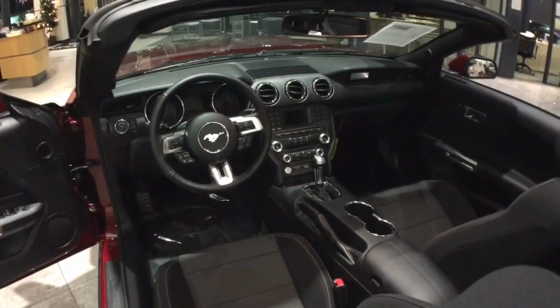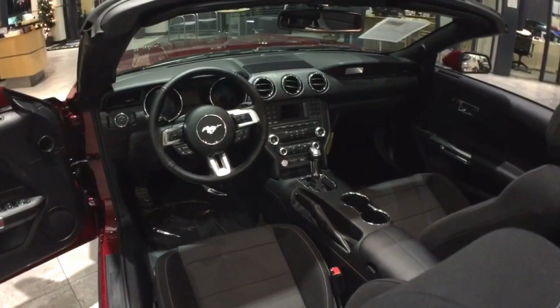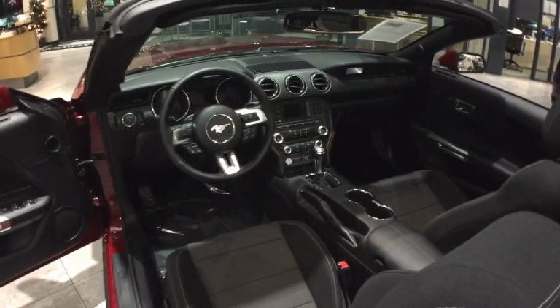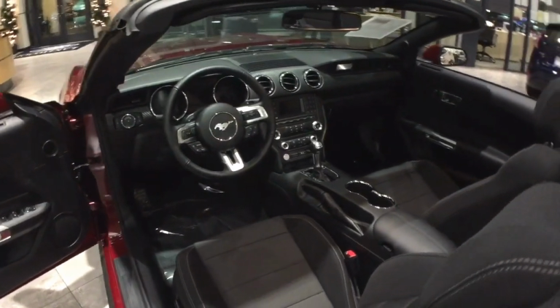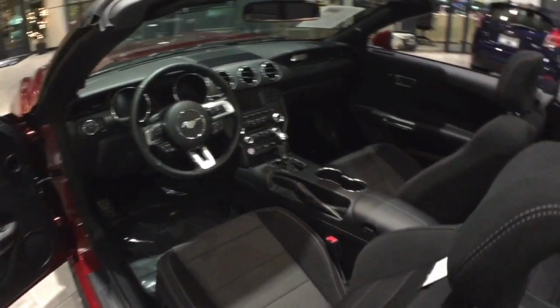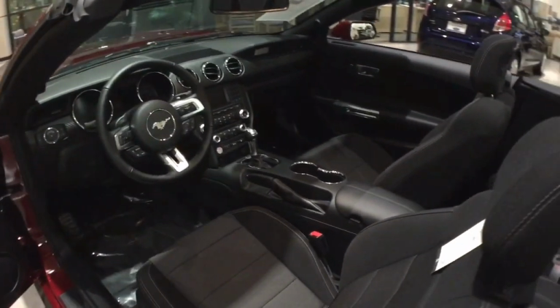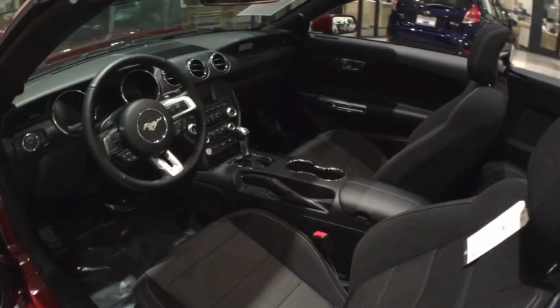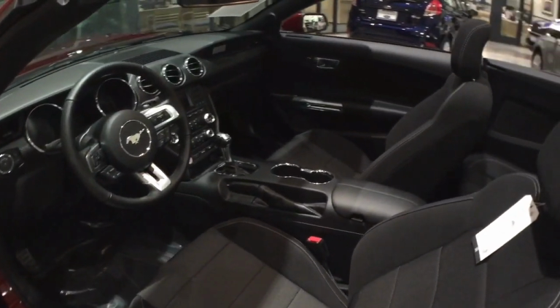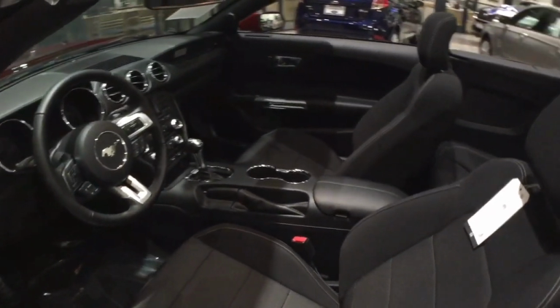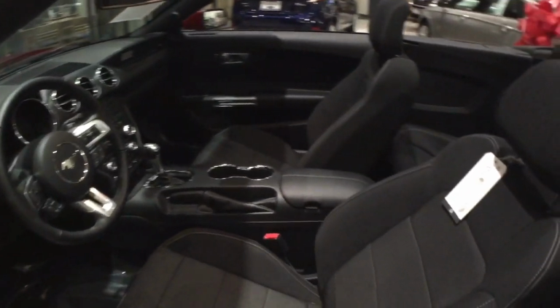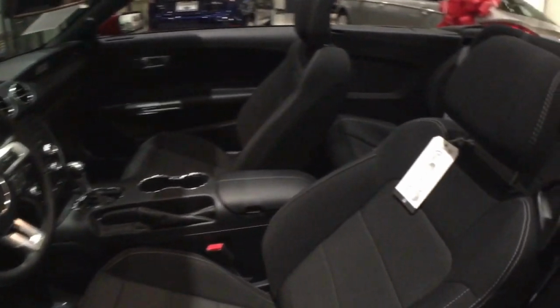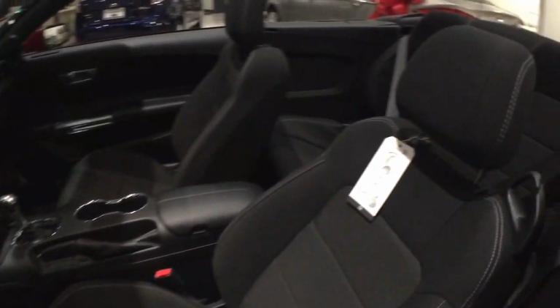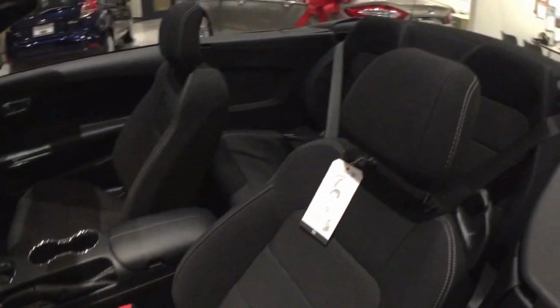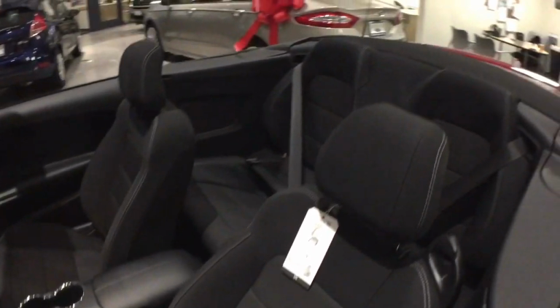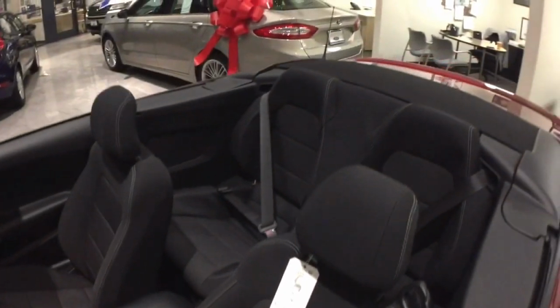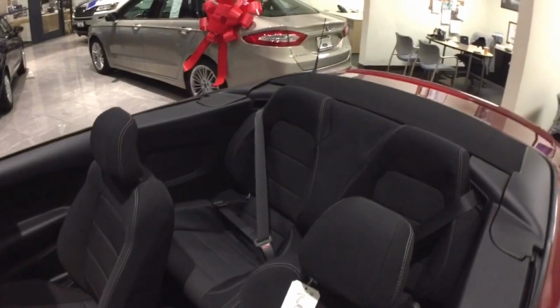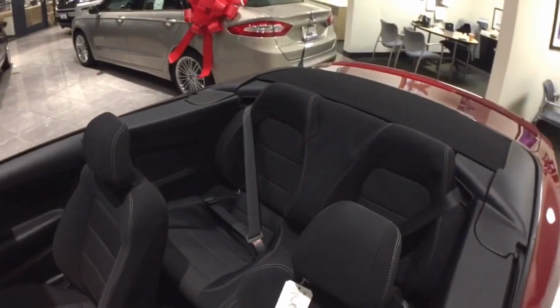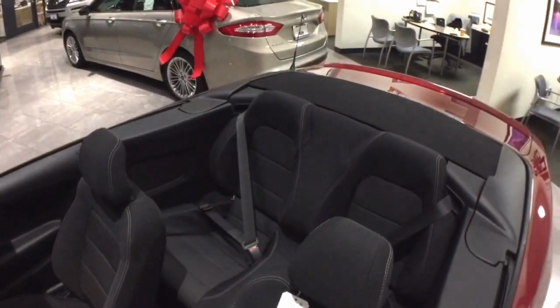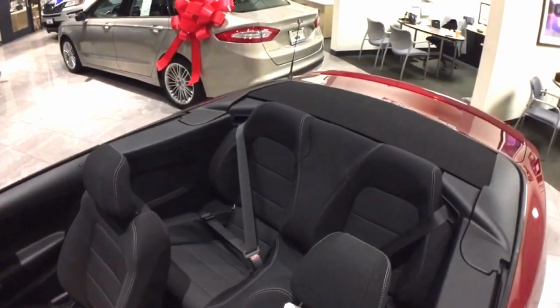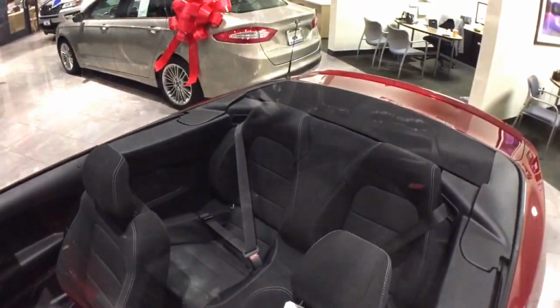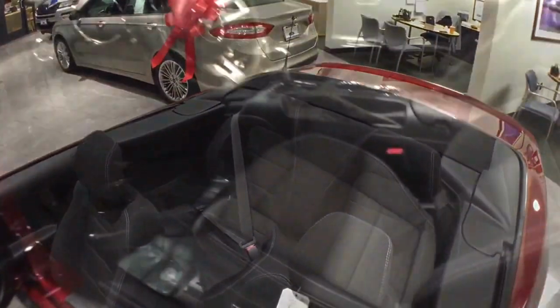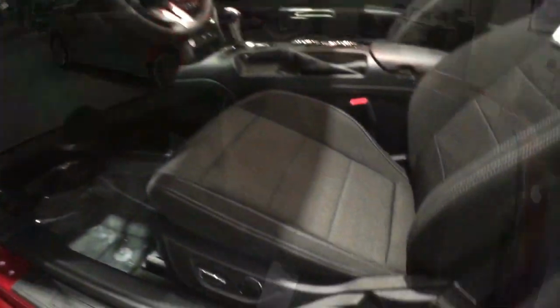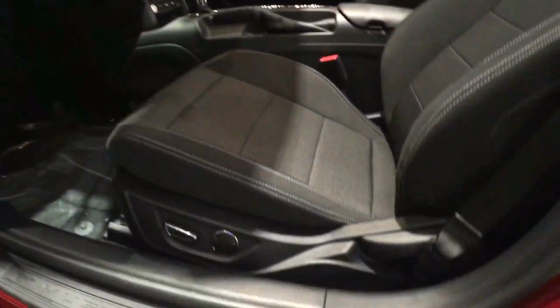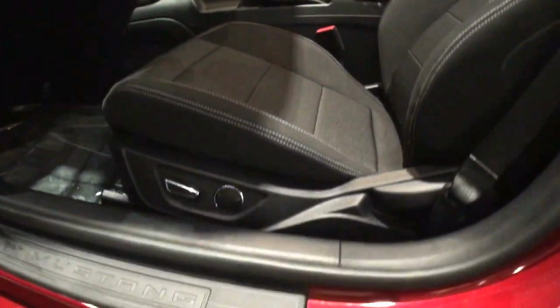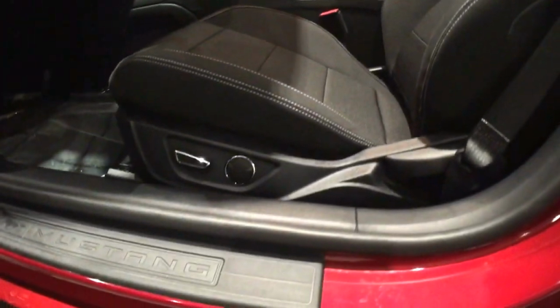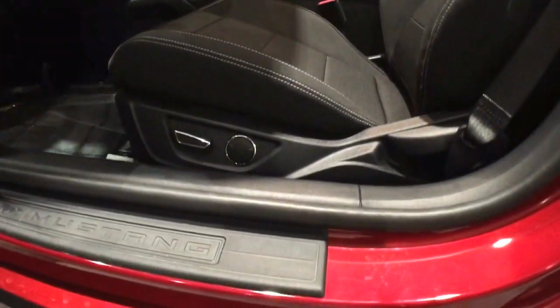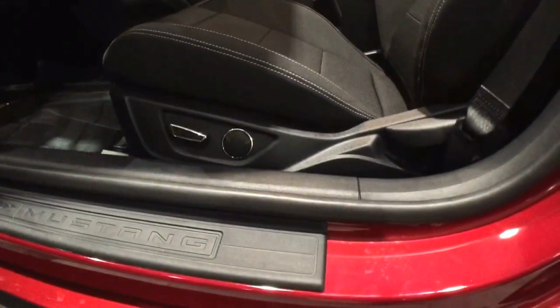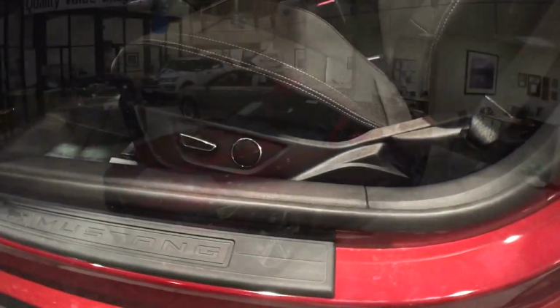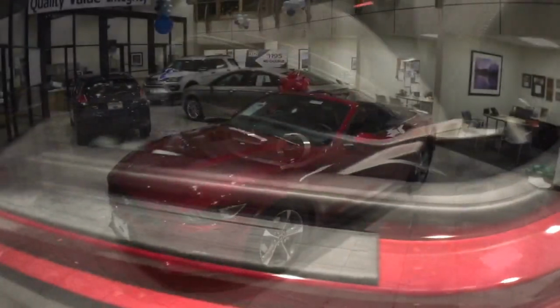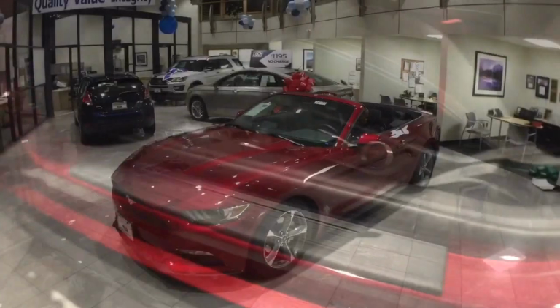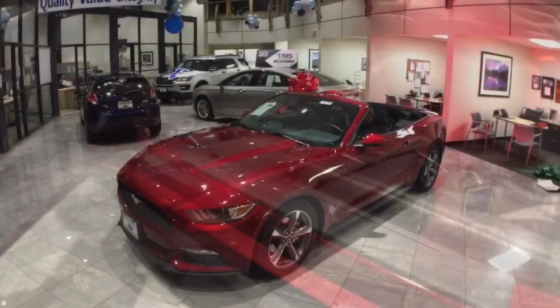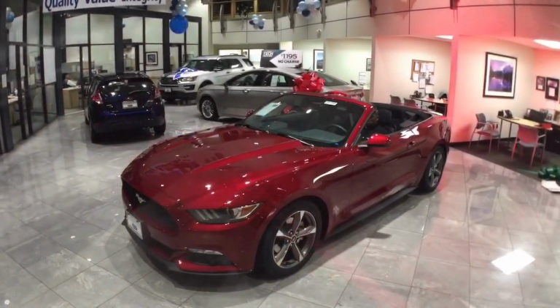The Mustang offers seating for up to four people, with convertible models featuring nearly 81 cubic feet of passenger volume. A standard, partially-powered driver seat with lumbar adjustments is also included.